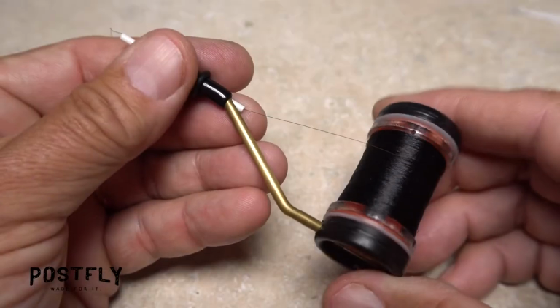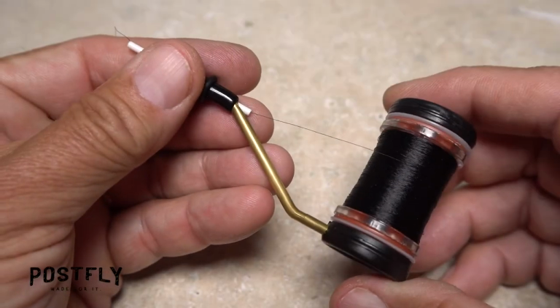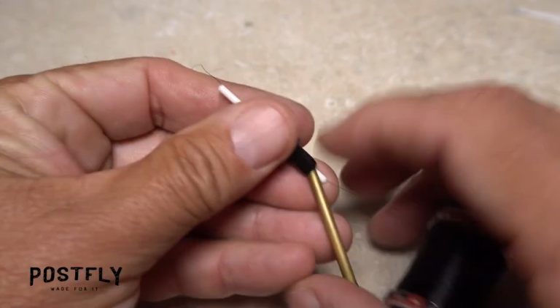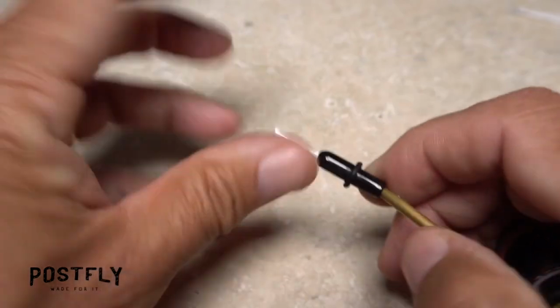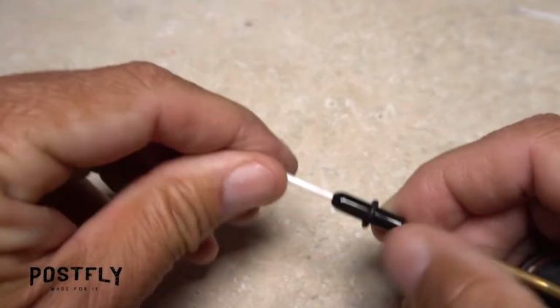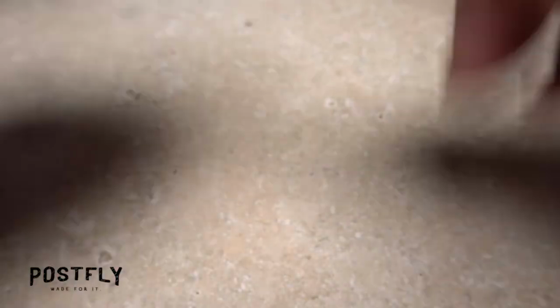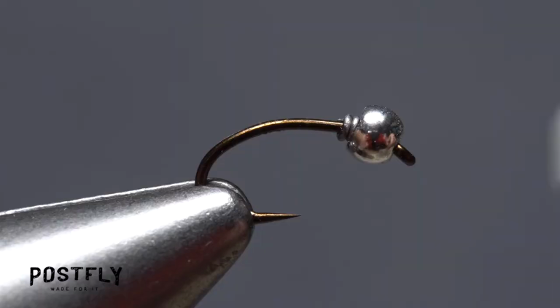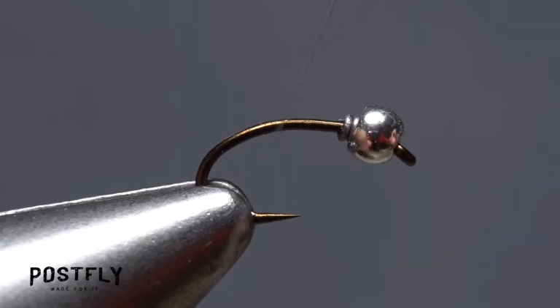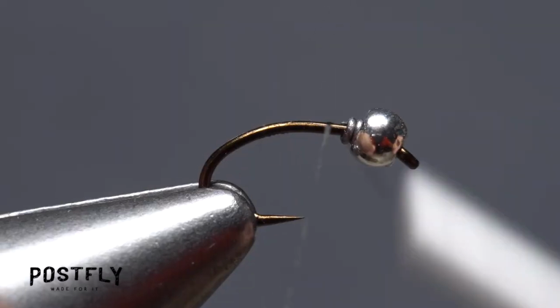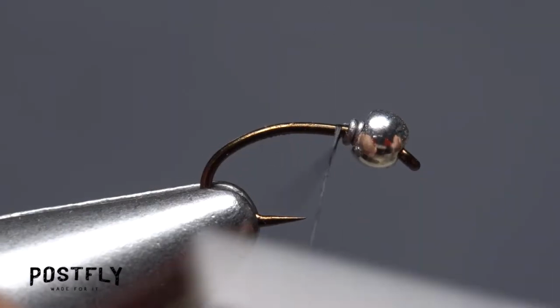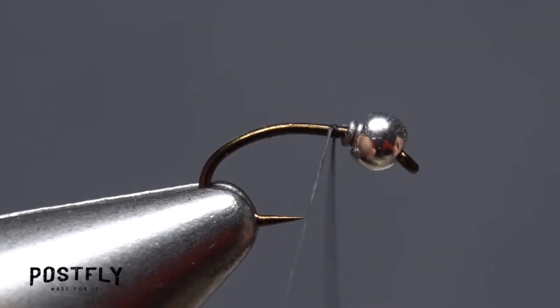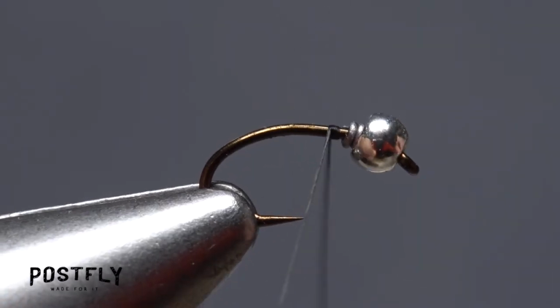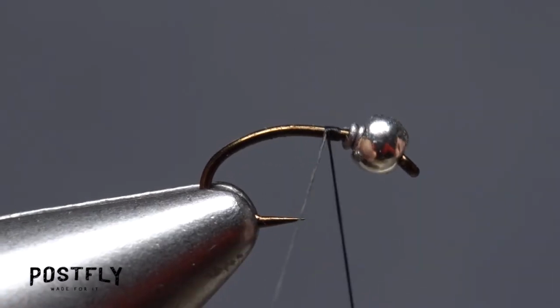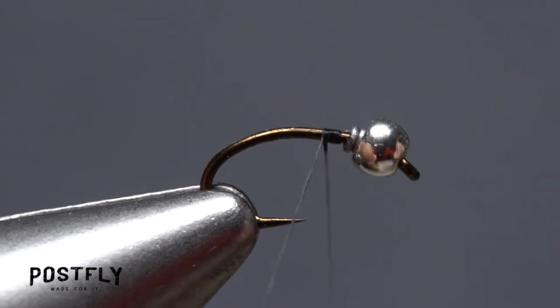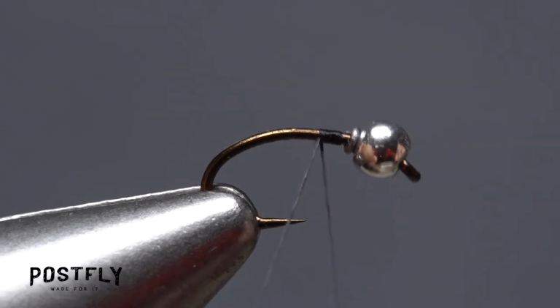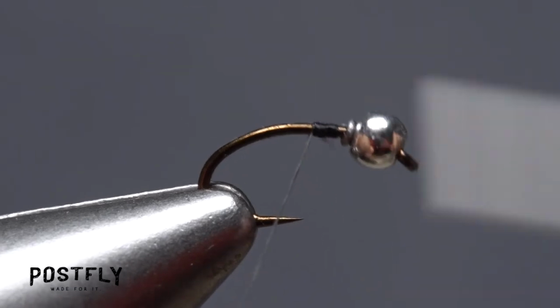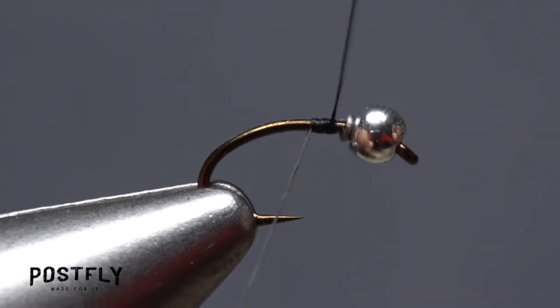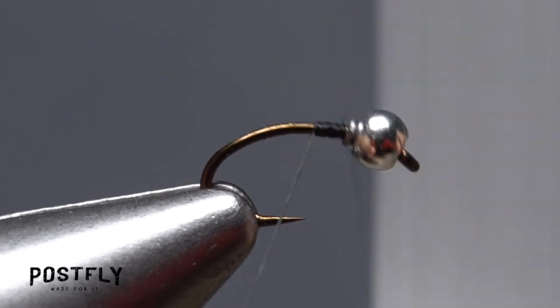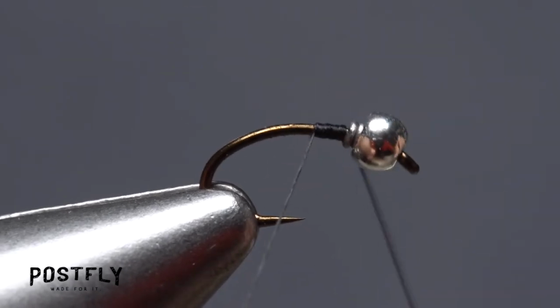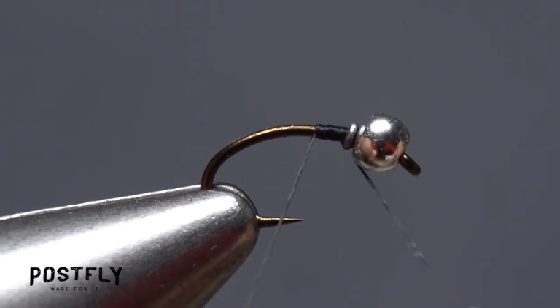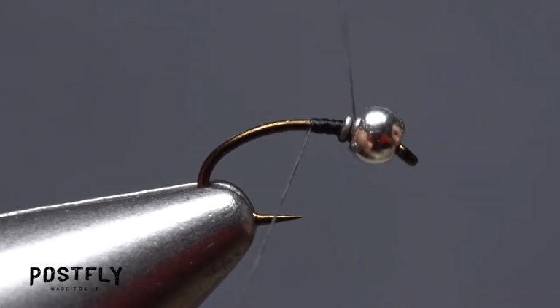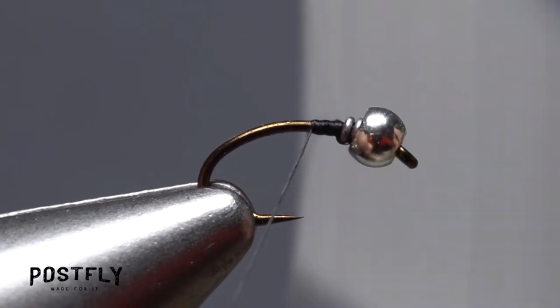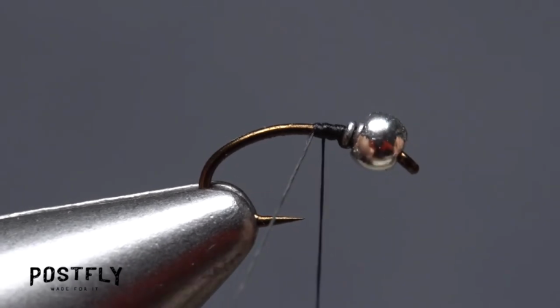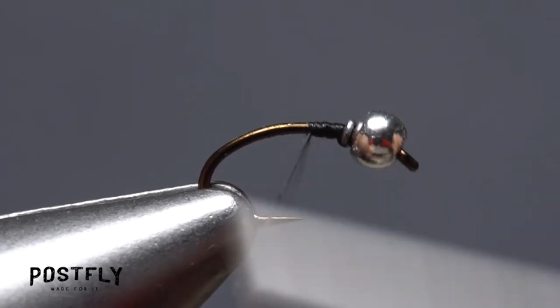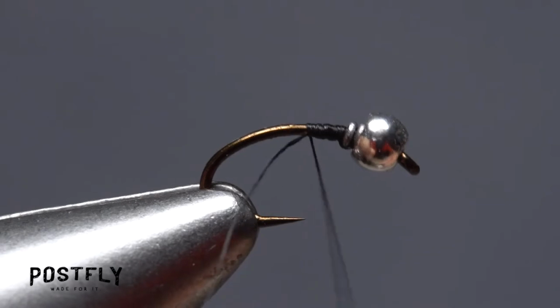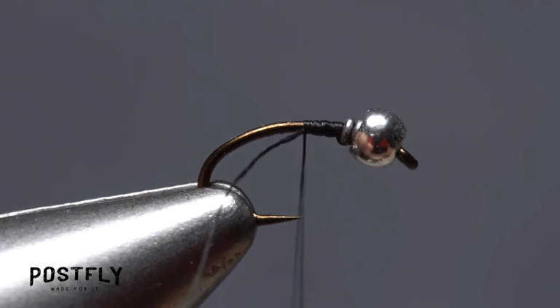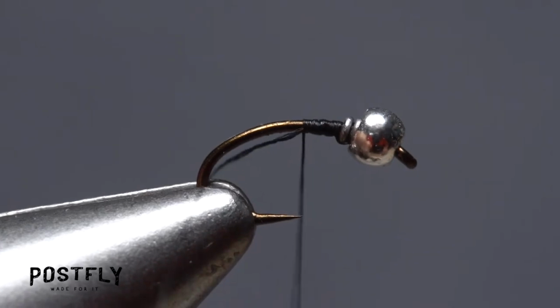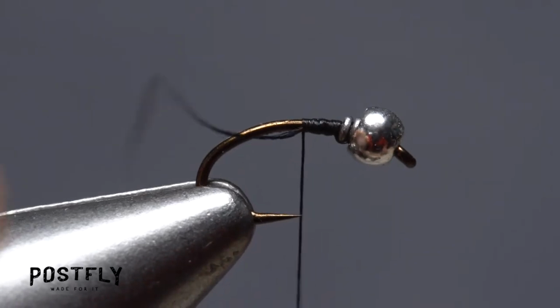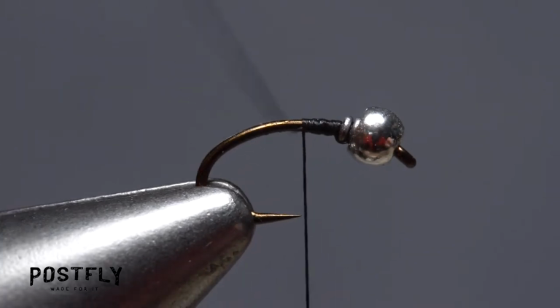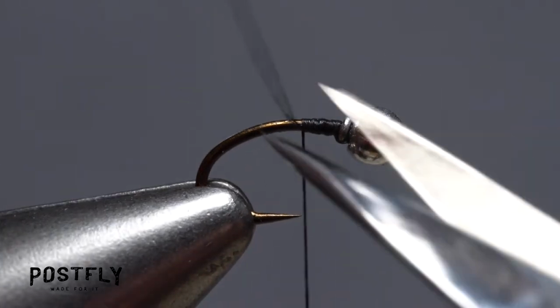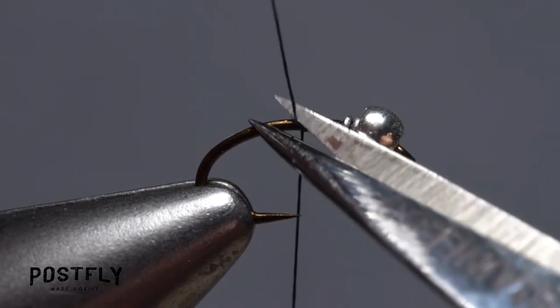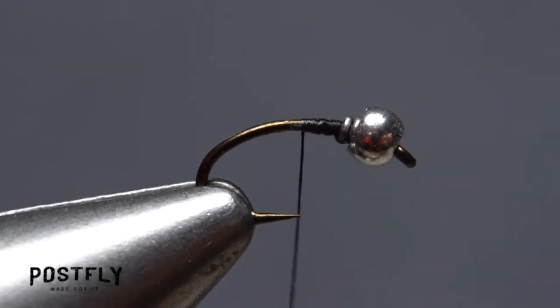Load a bobbin with the spool of black unithread. Get the thread started on the hook shank behind the wire wraps and take a bunch of thread wraps to further anchor the wire and create a transition down to the hook shank. You can then snip the excess off close.